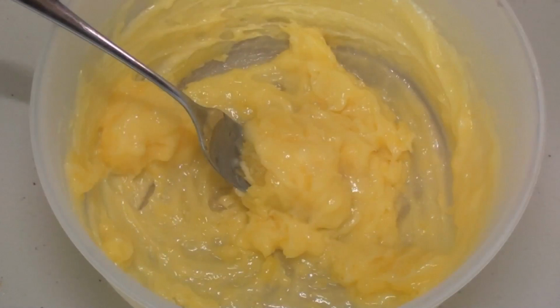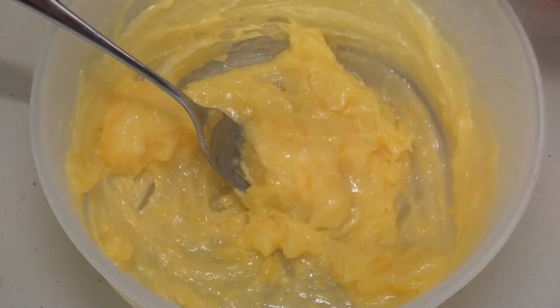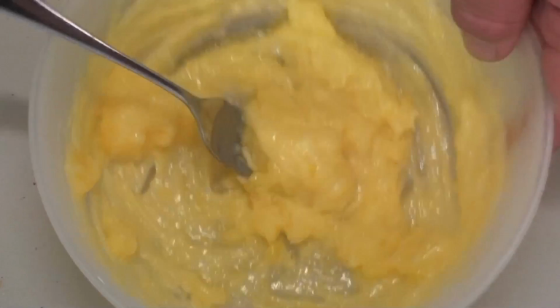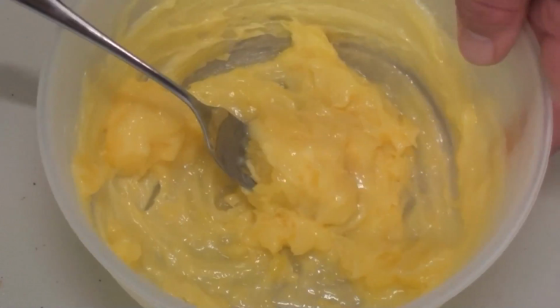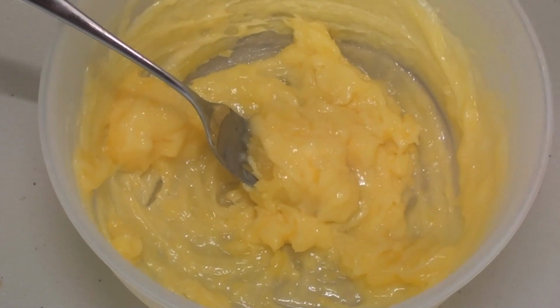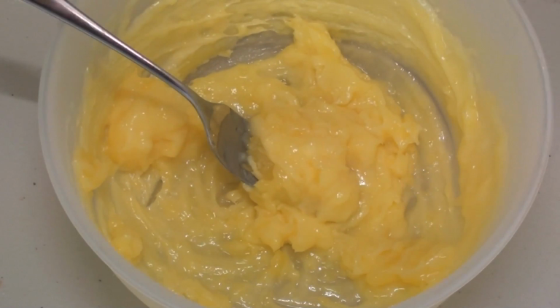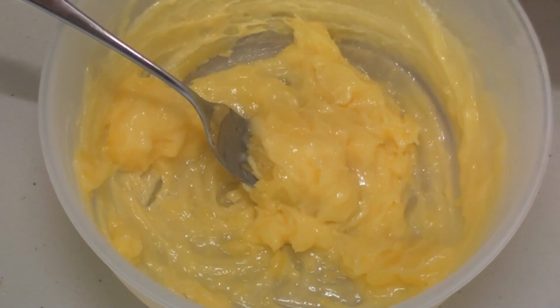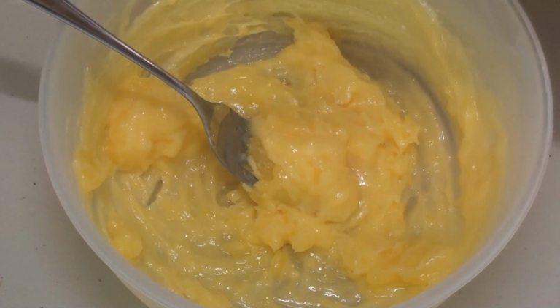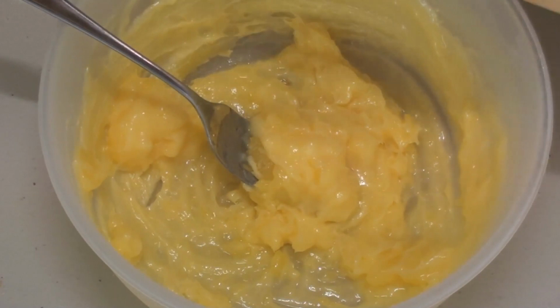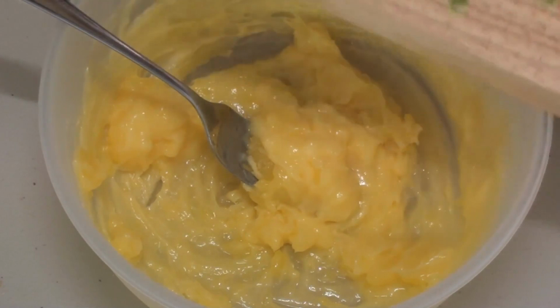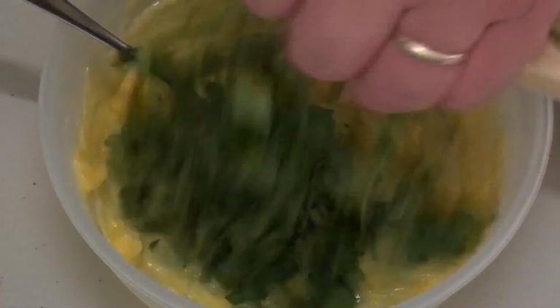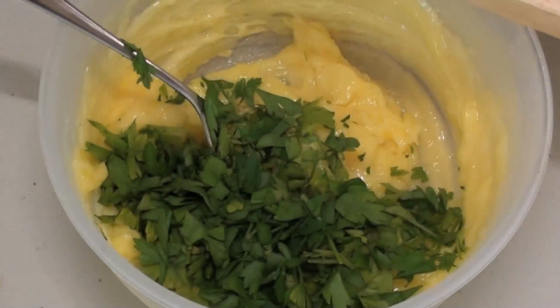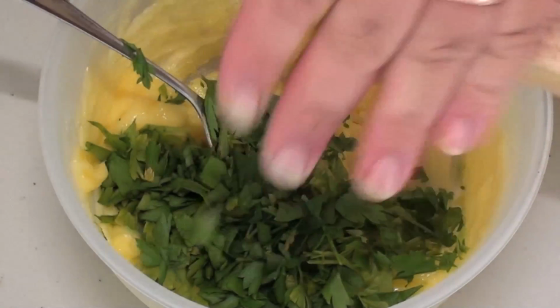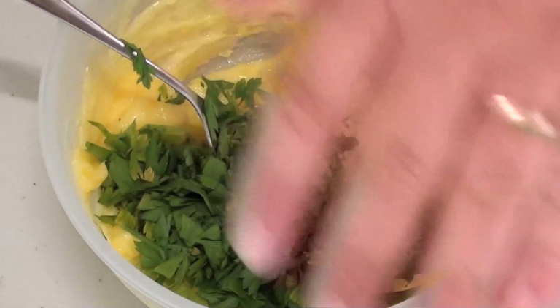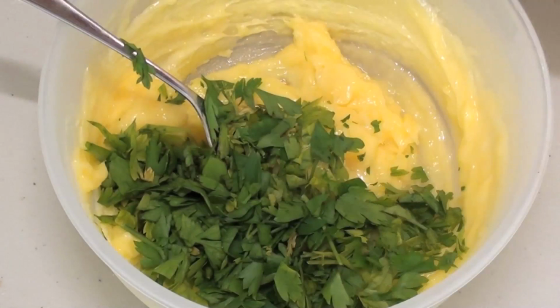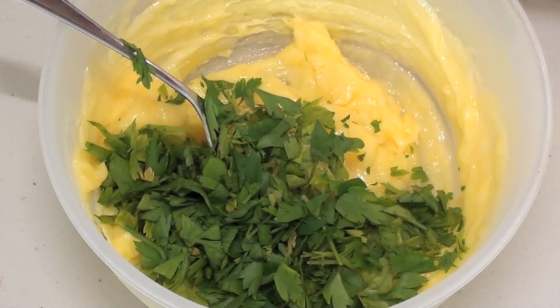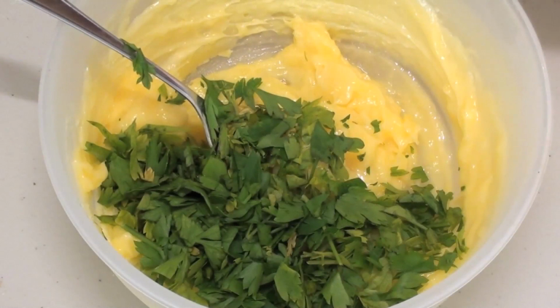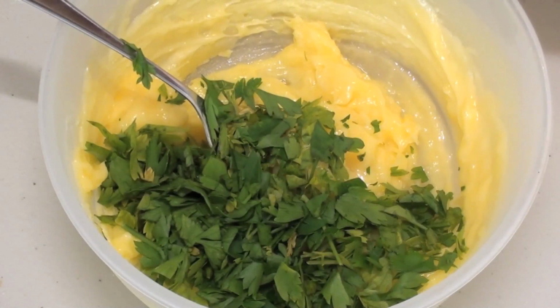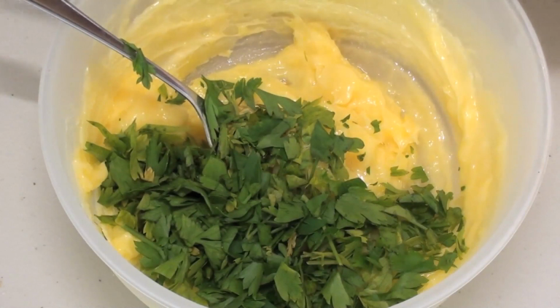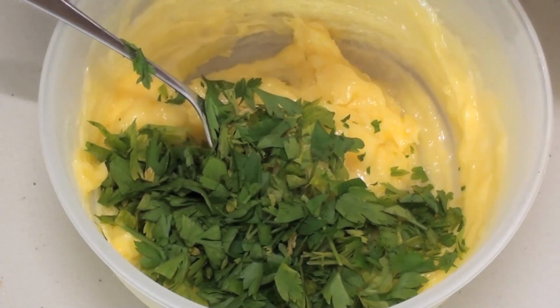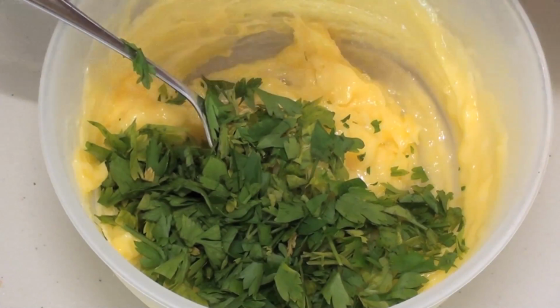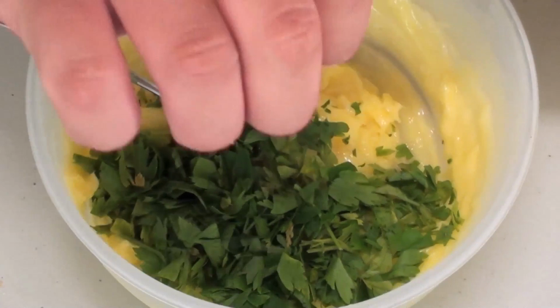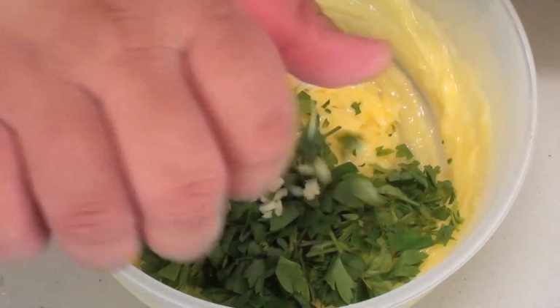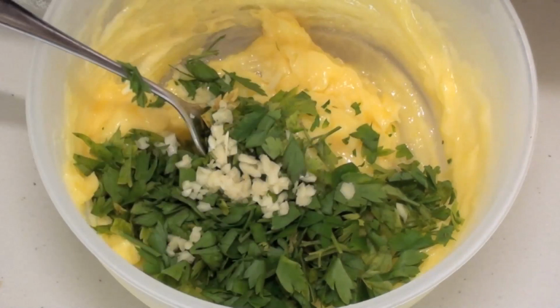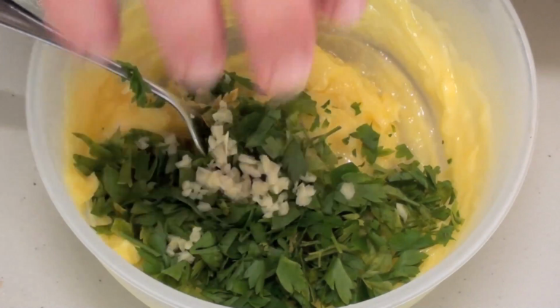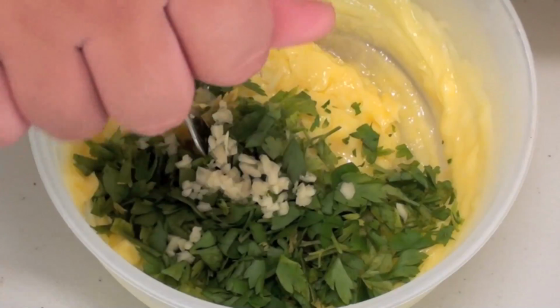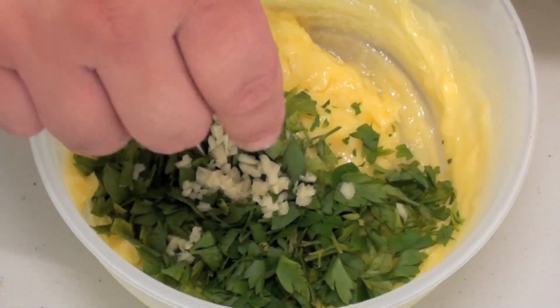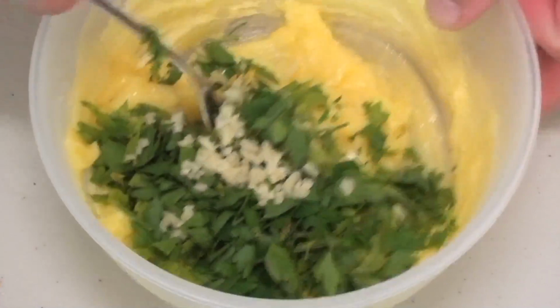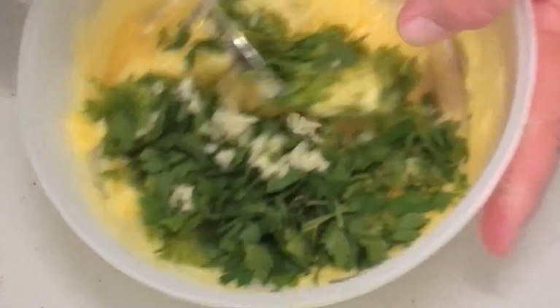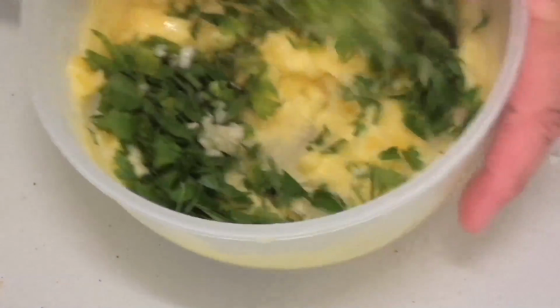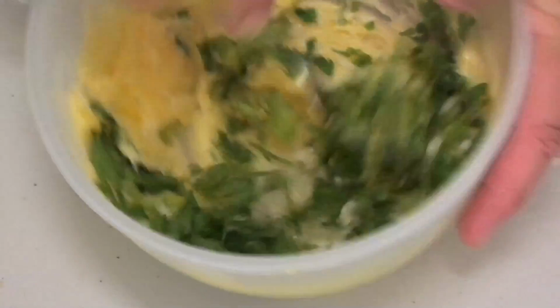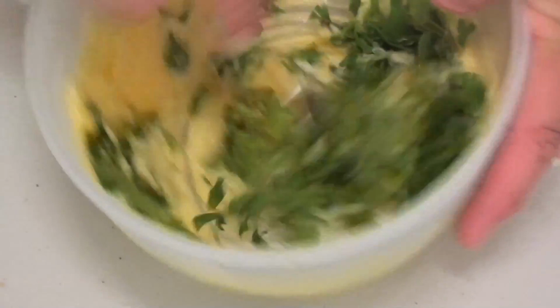Now into a bowl with some half melted butter we're going to place our finely chopped parsley and some finely chopped garlic, and just give it a very good stir through.